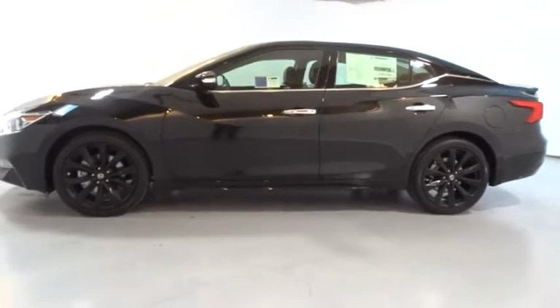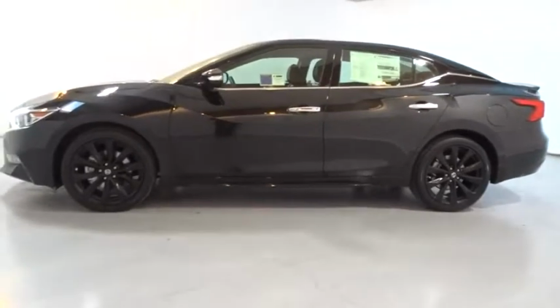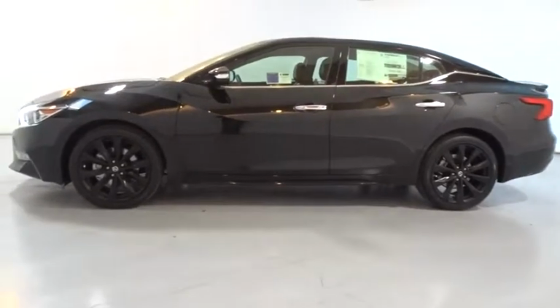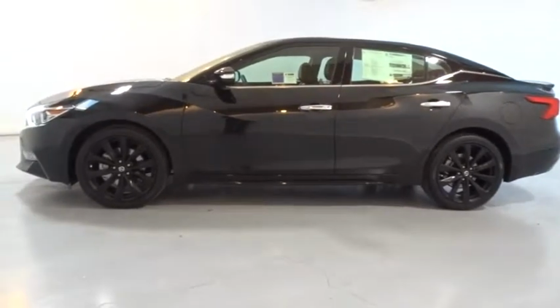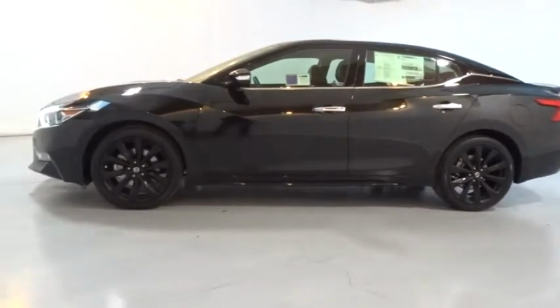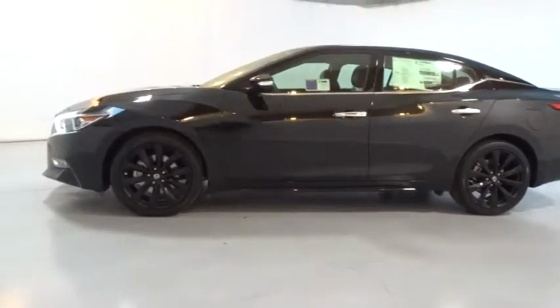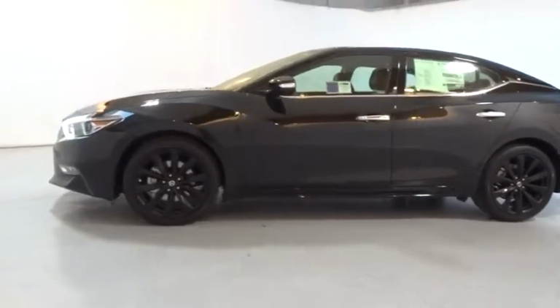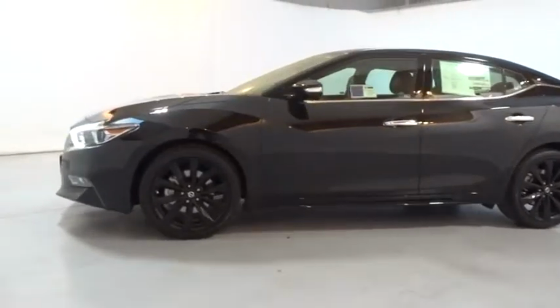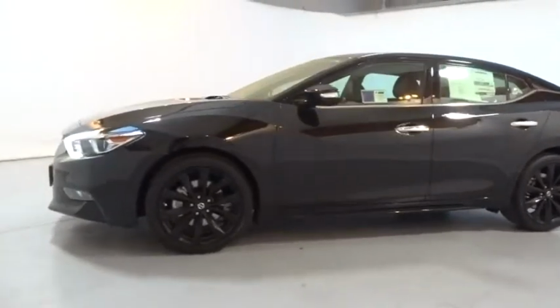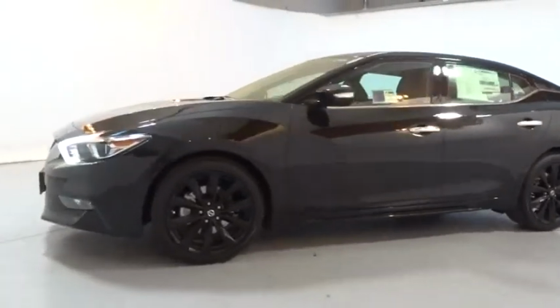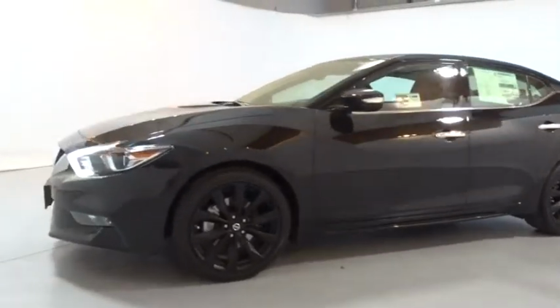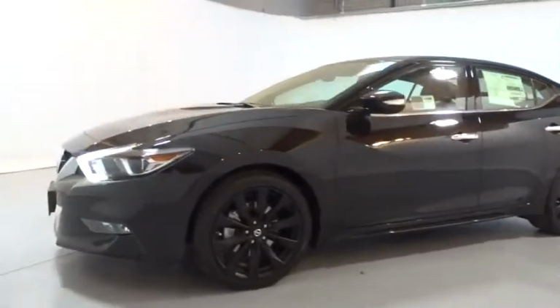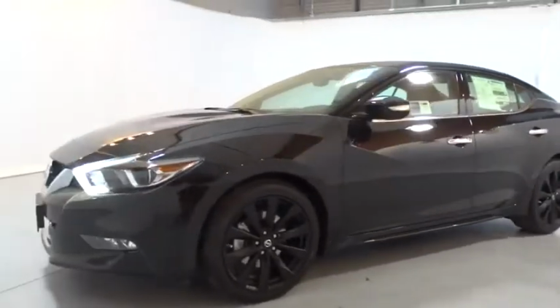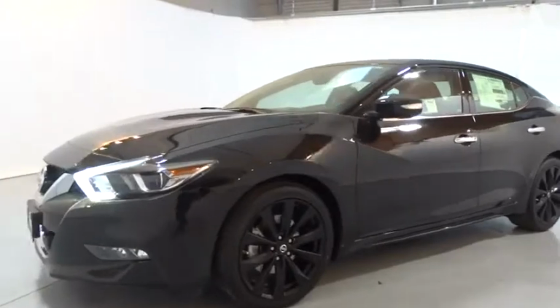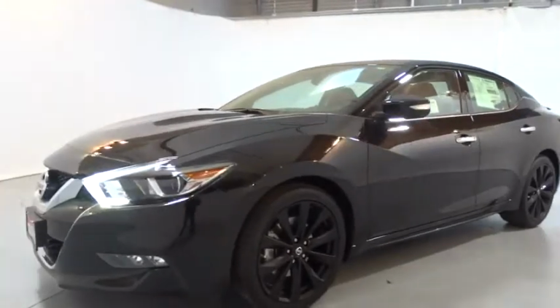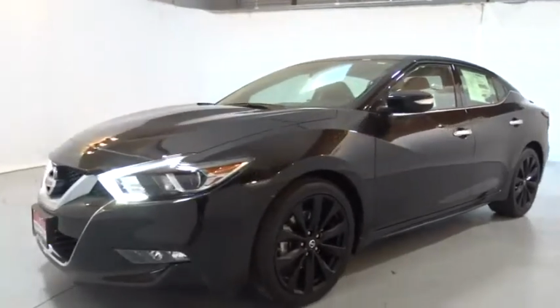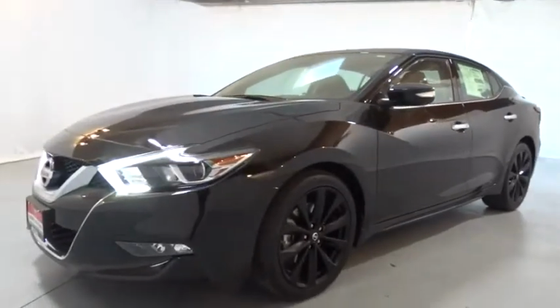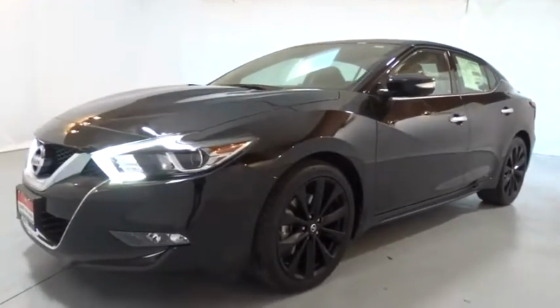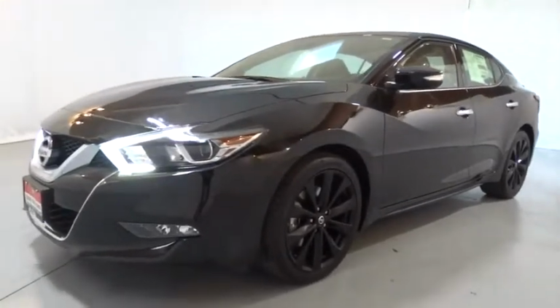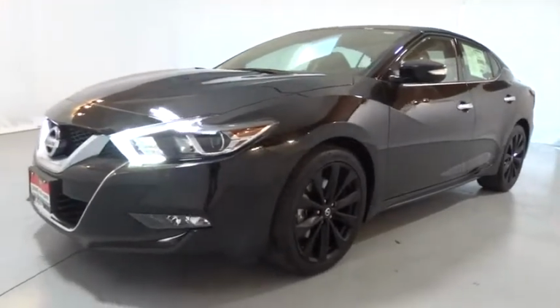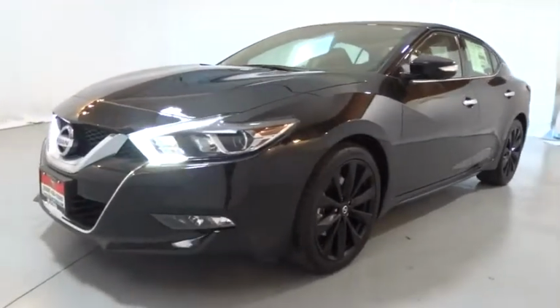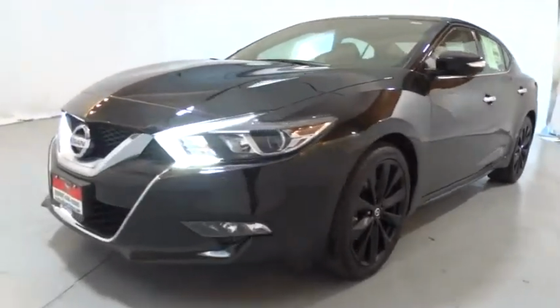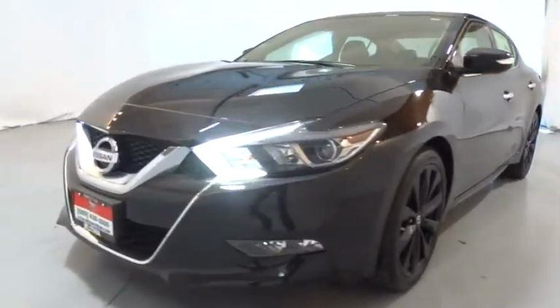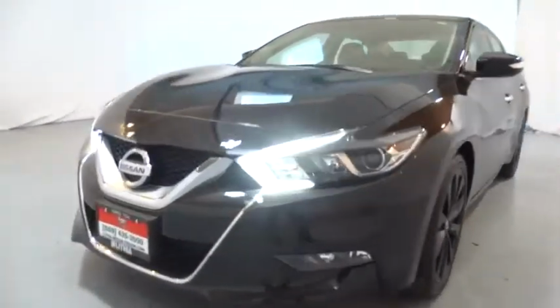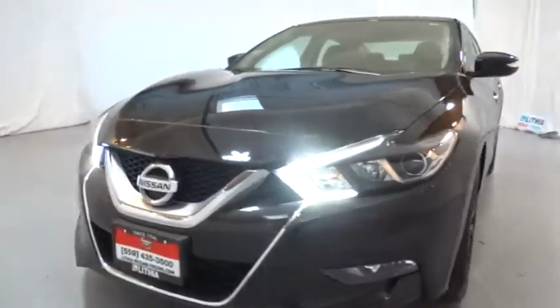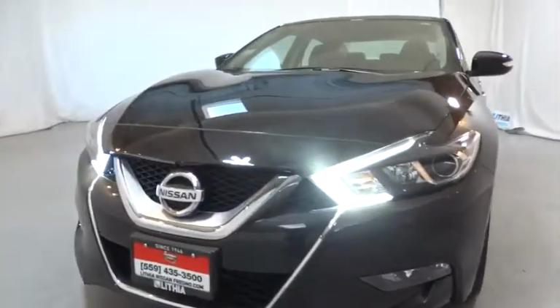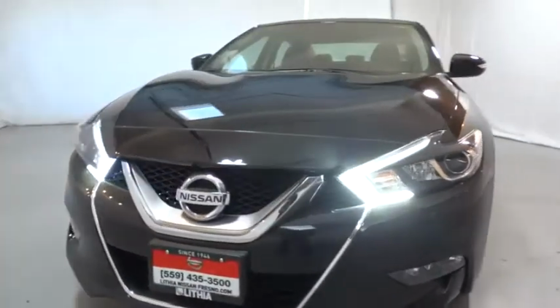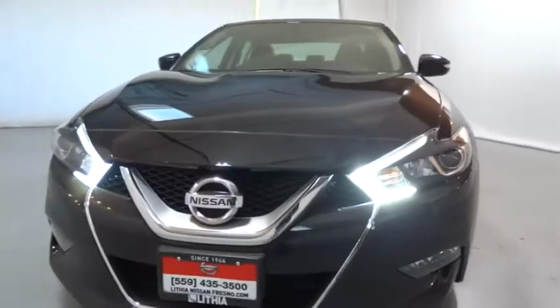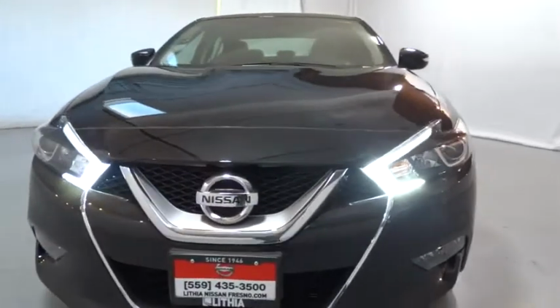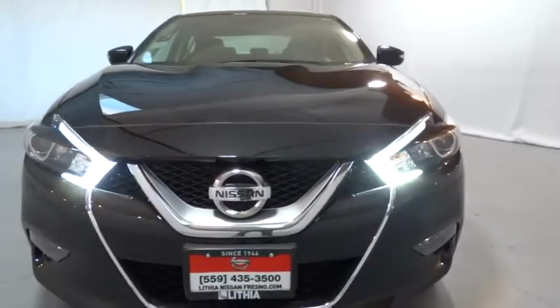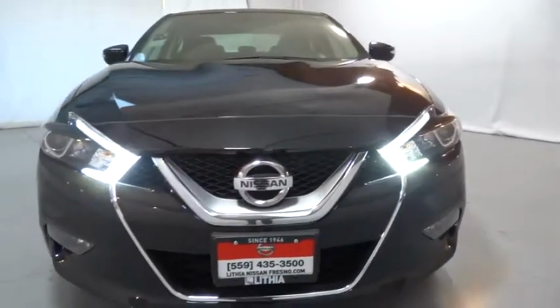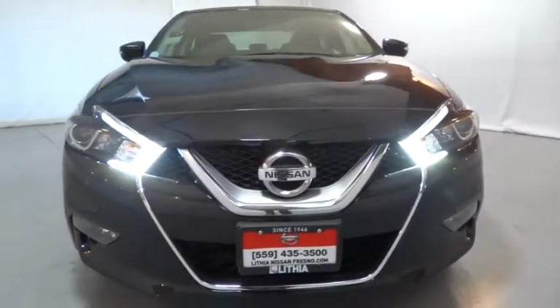Four-wheel disc brakes, ABS four-wheel, cruise control, universal garage door opener, active suspension system, rear defrost, AM-FM stereo radio, premium sound system, front-wheel drive.